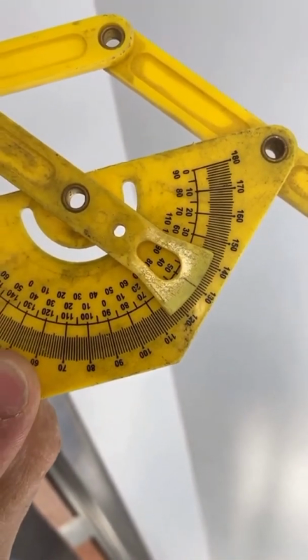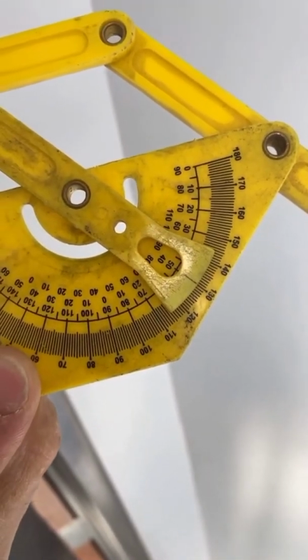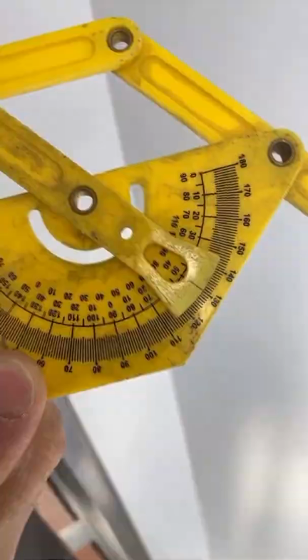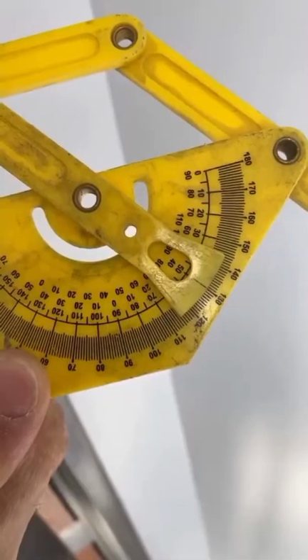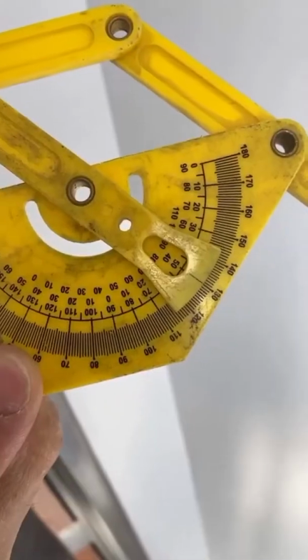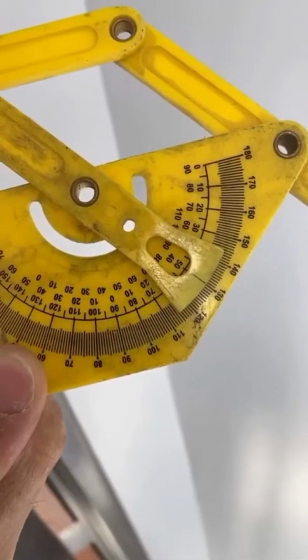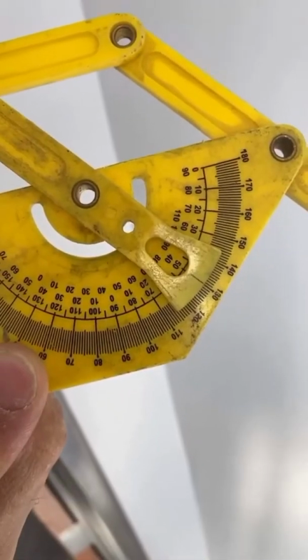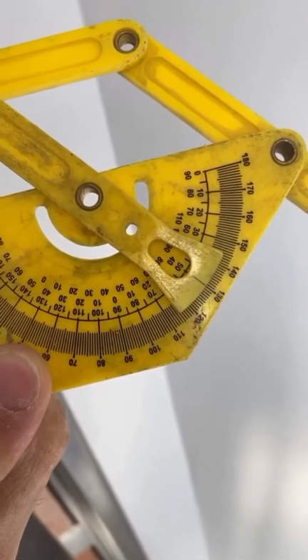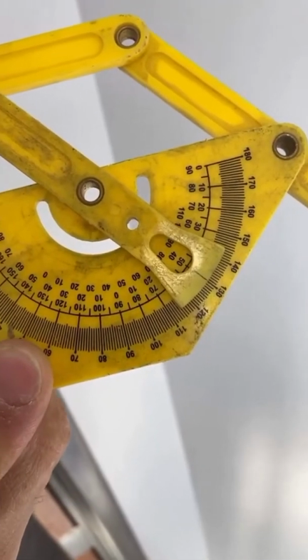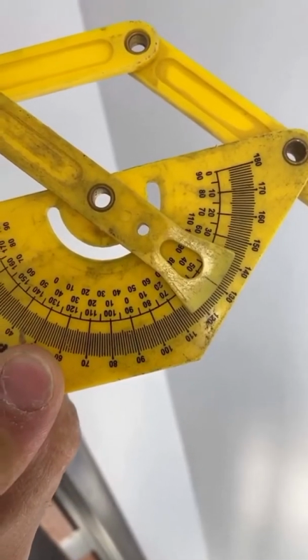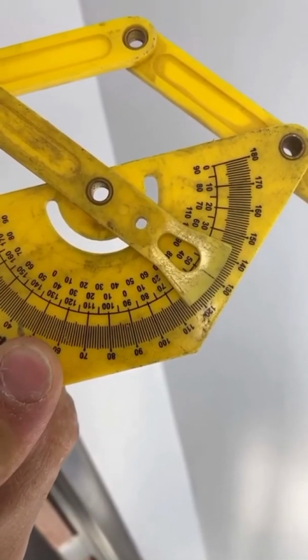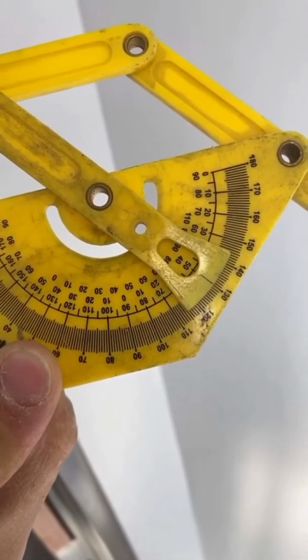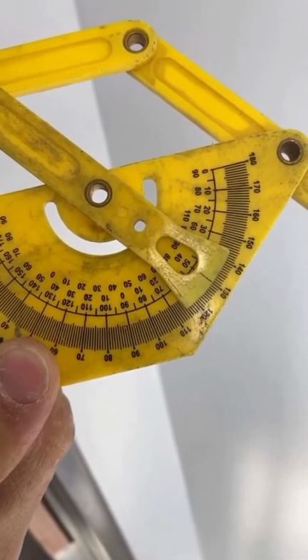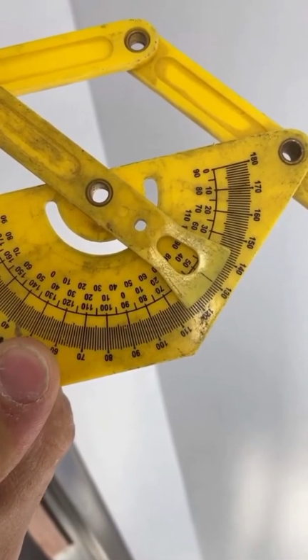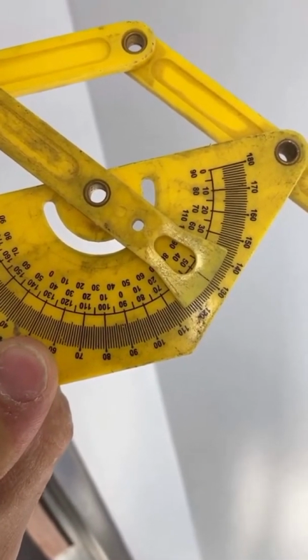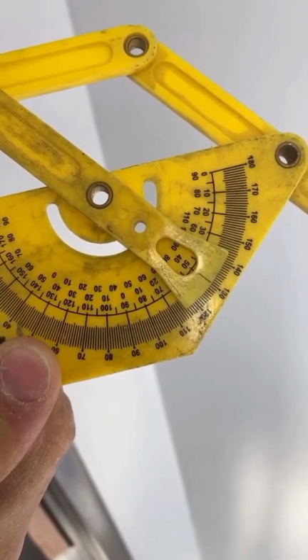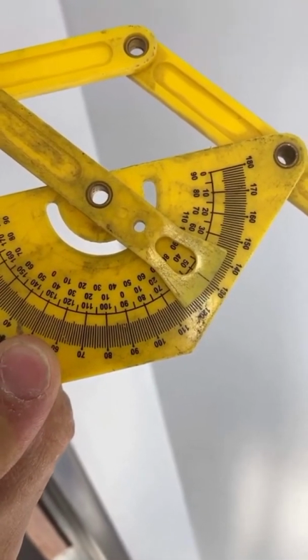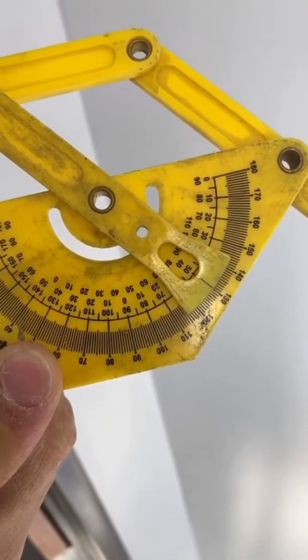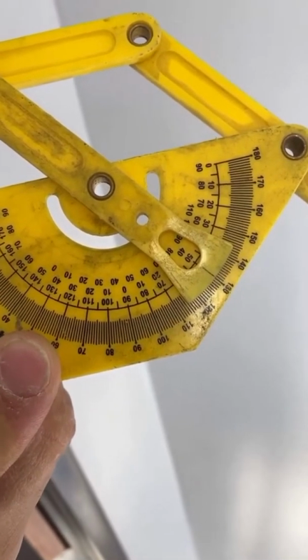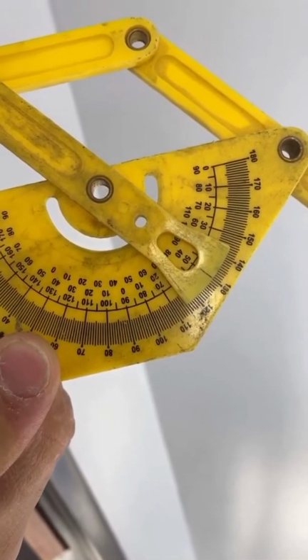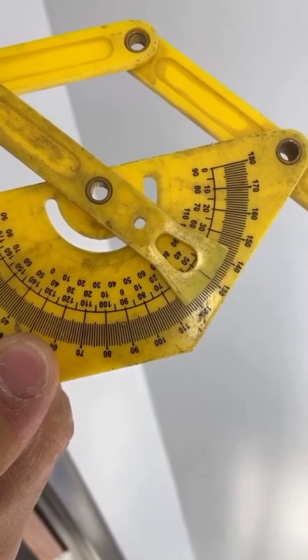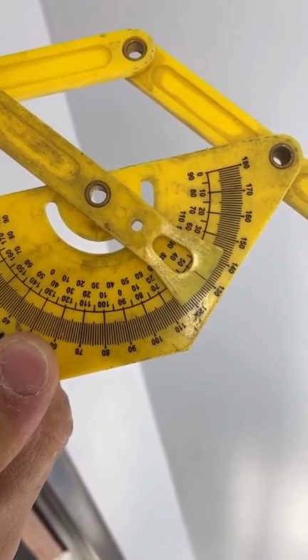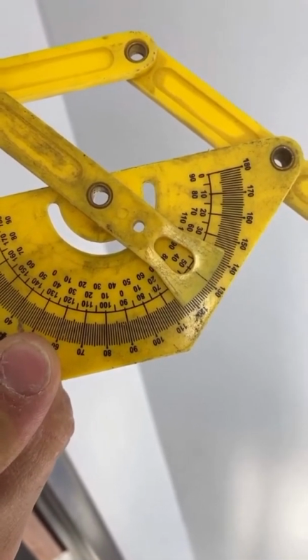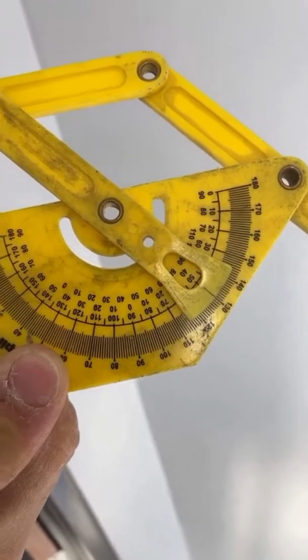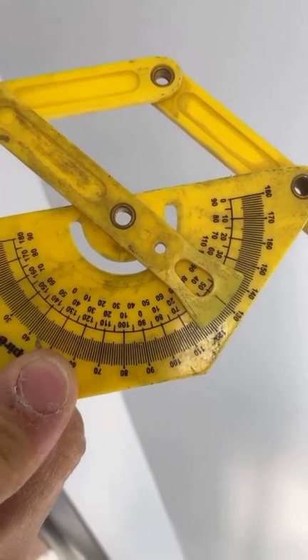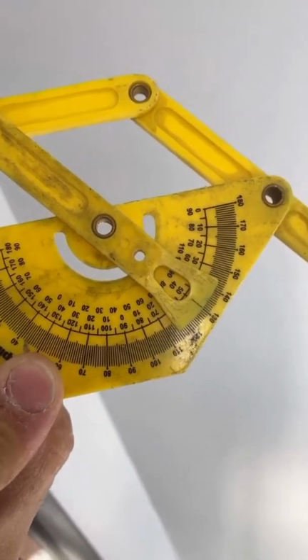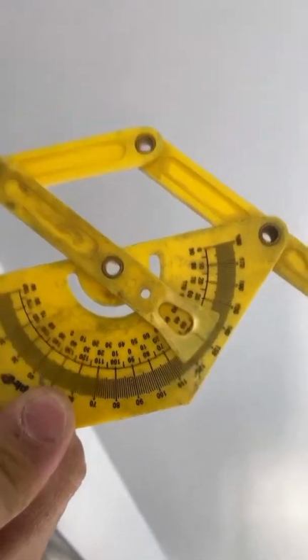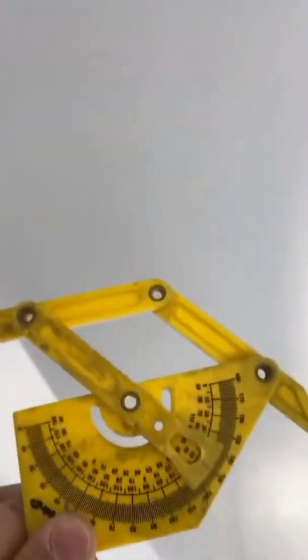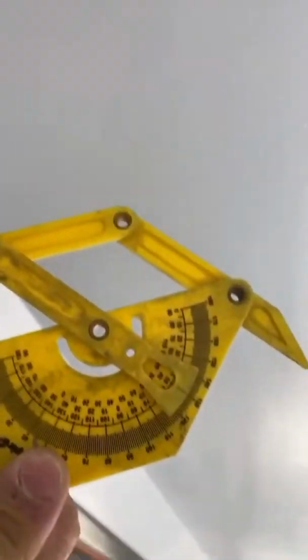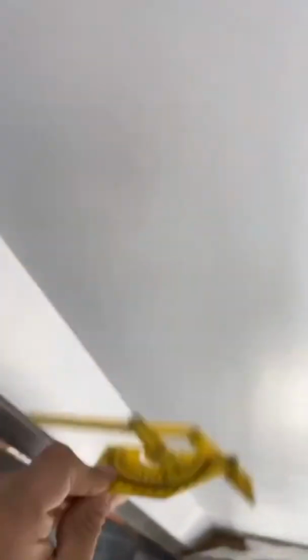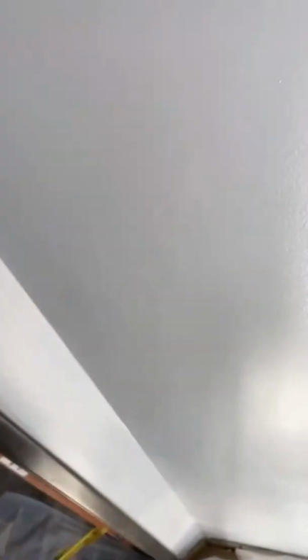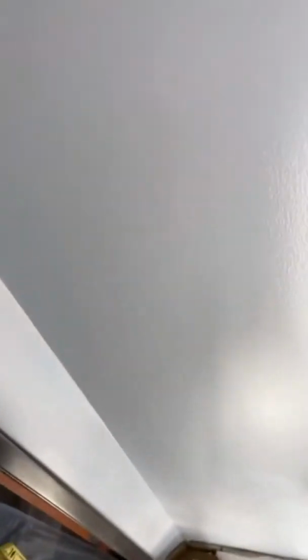What that means is it's going to be a 25-degree cut on both sides. You take the 50 and split it in half. So now we're going to go to the saw and cut it and bring it back.